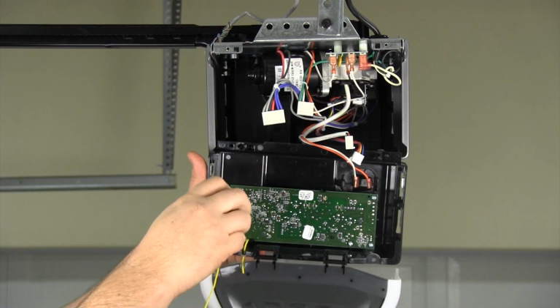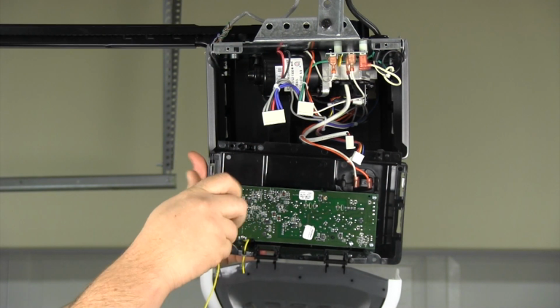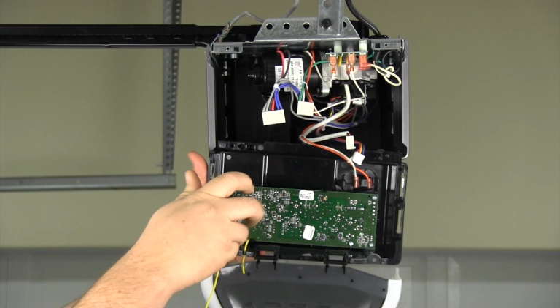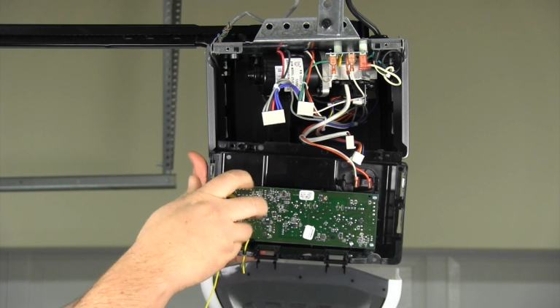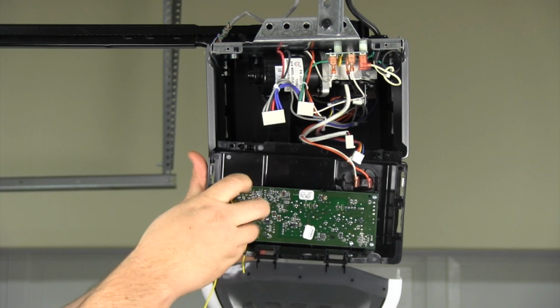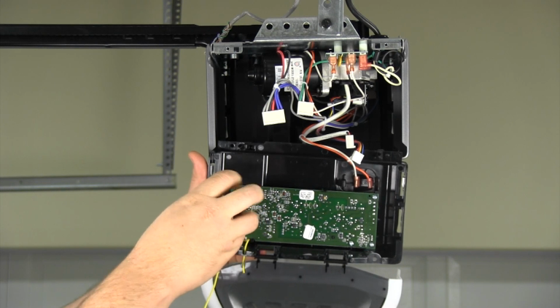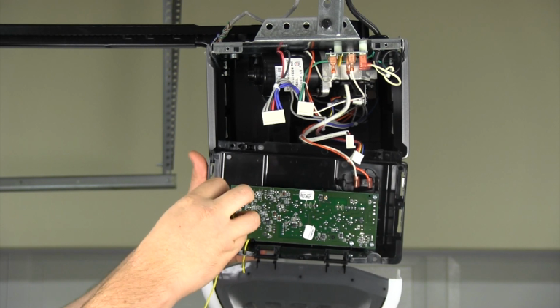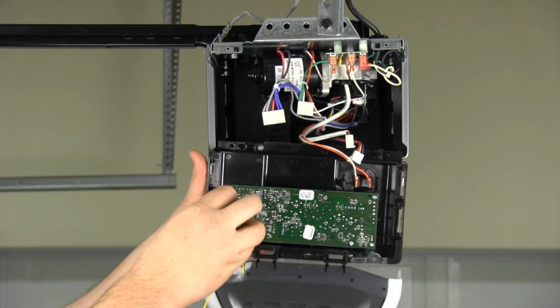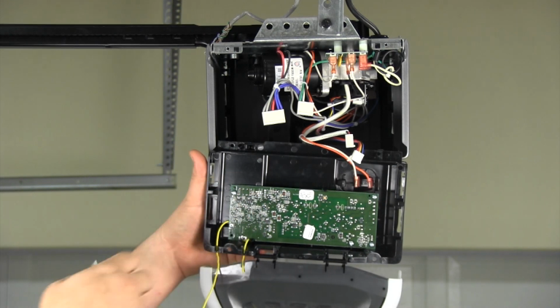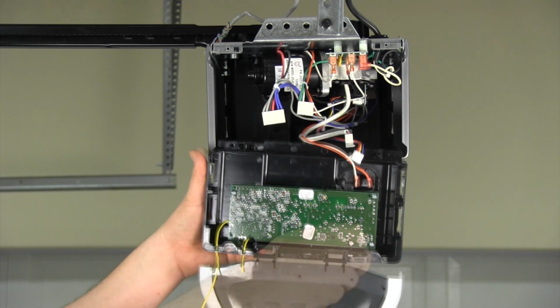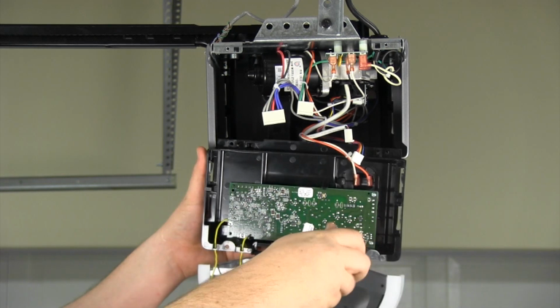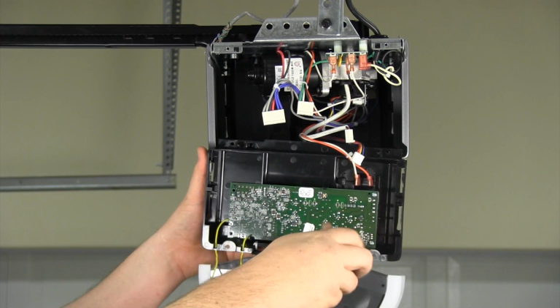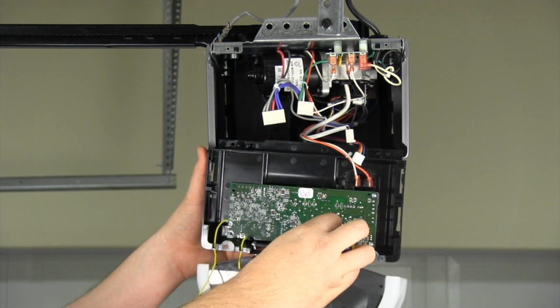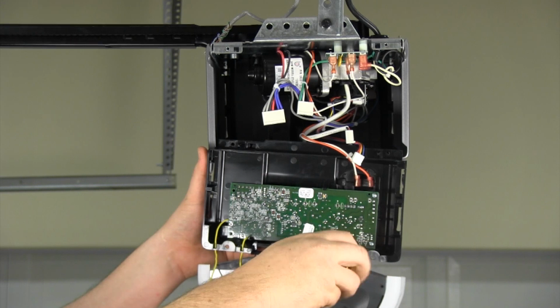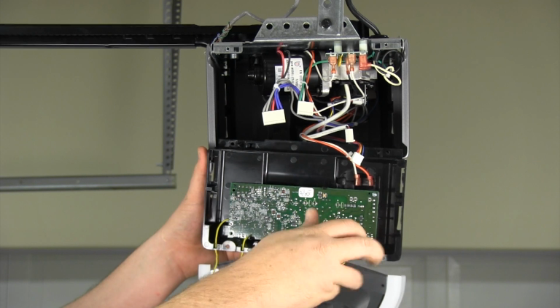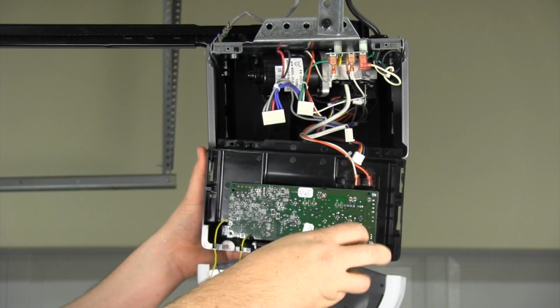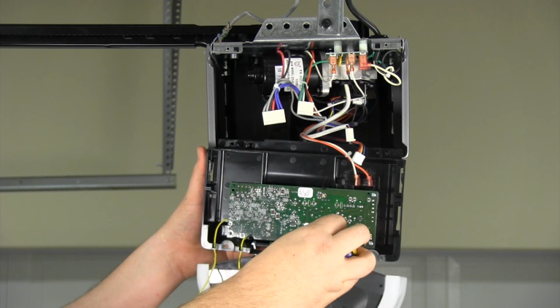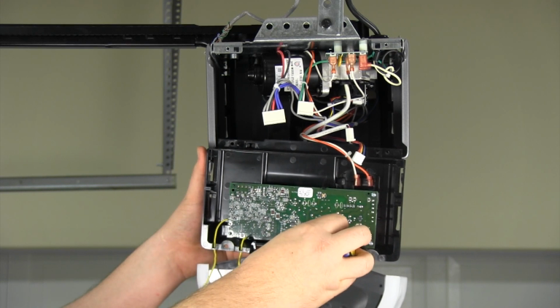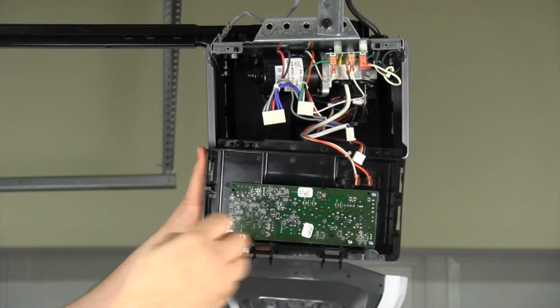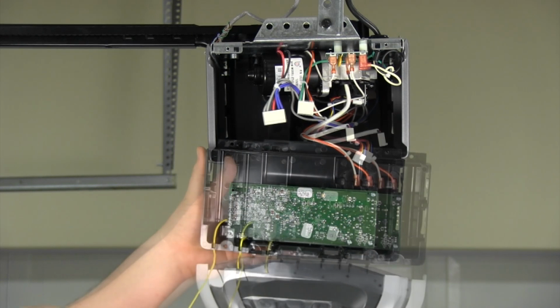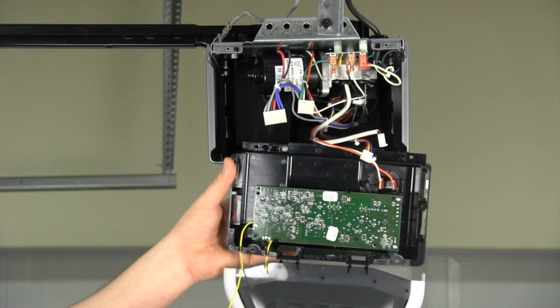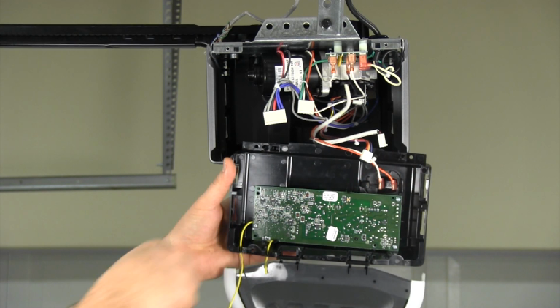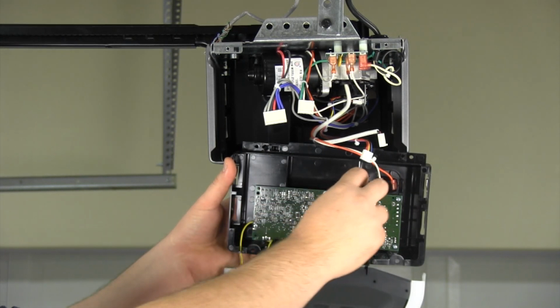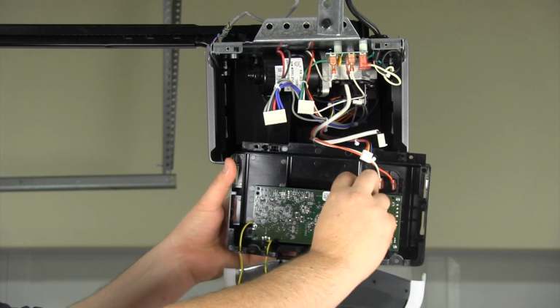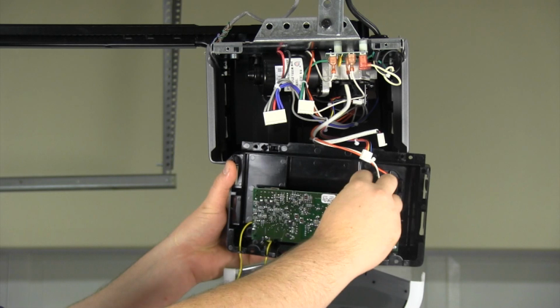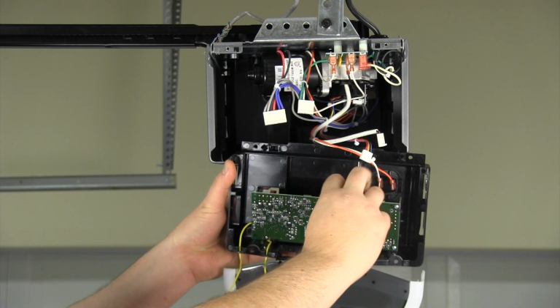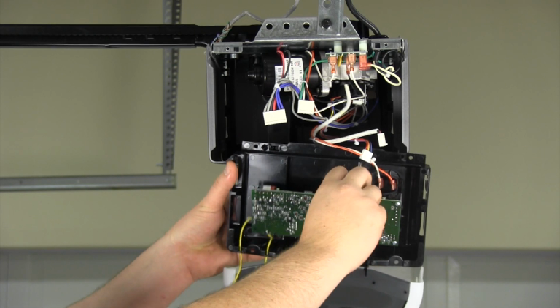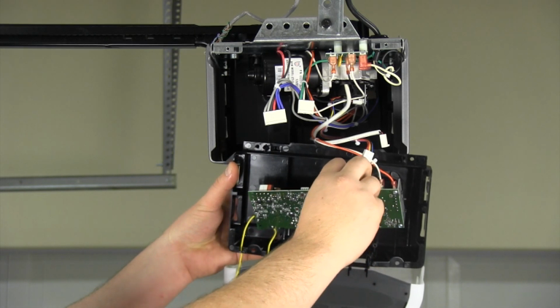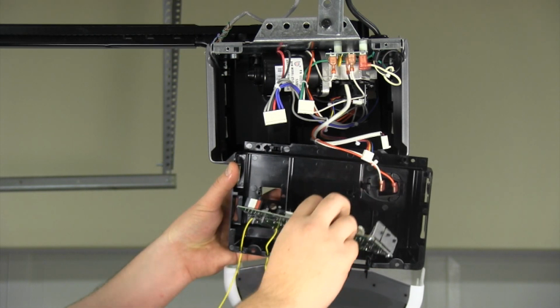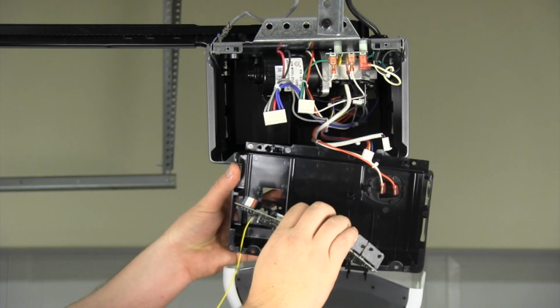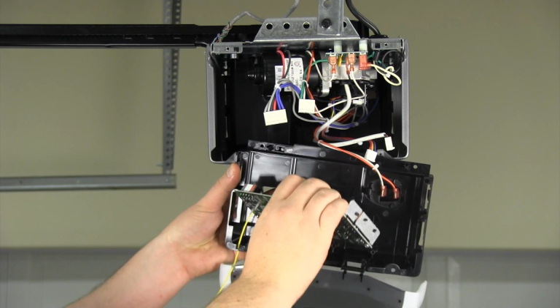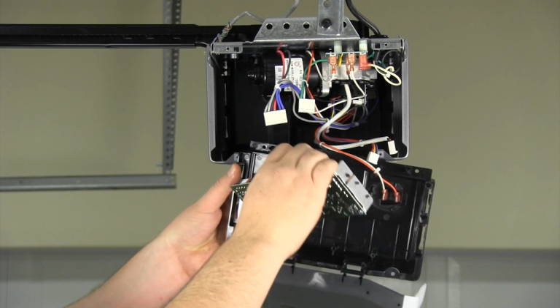Remove the old board from the end panel by taking out the two screws. Release the two clips. Lift out the board and pull the antennas out of the end panel.